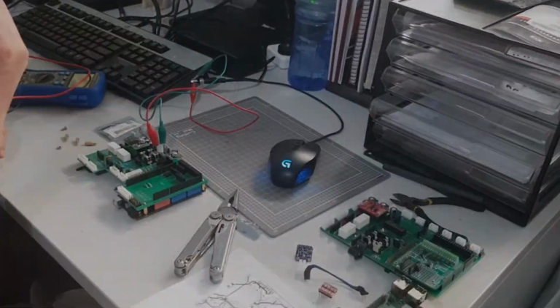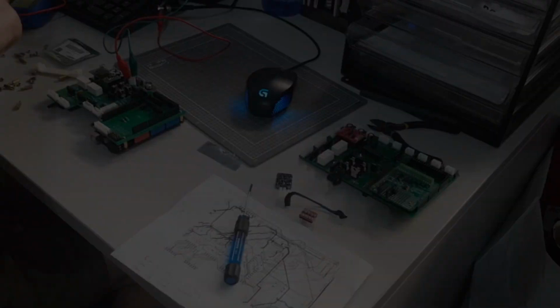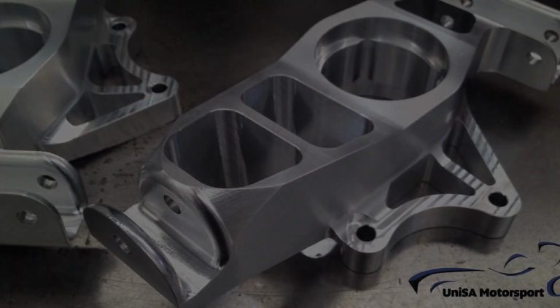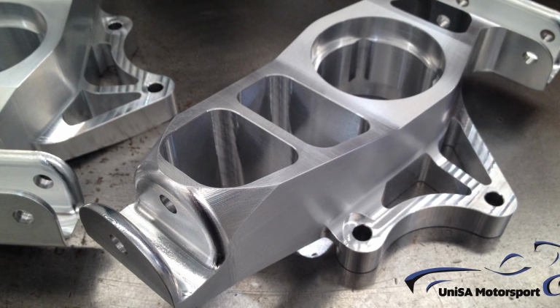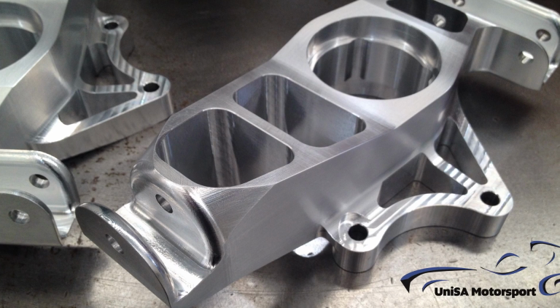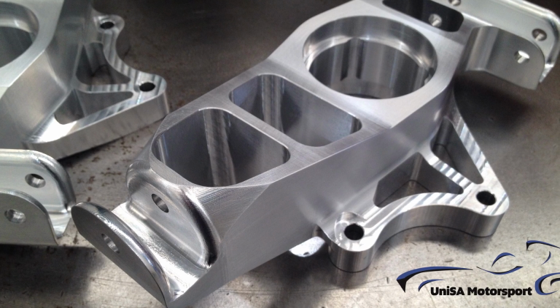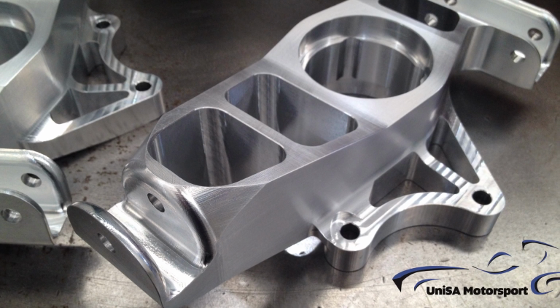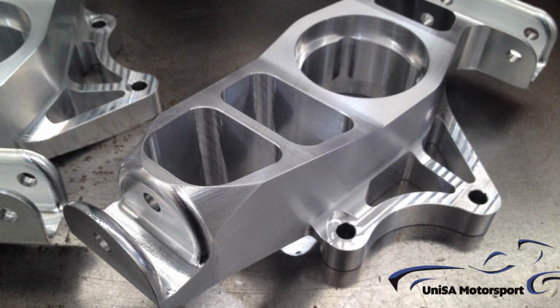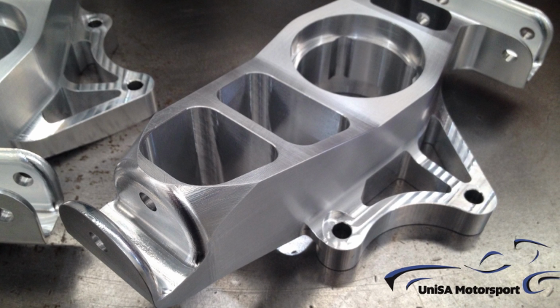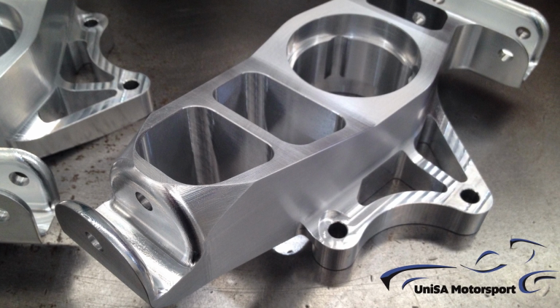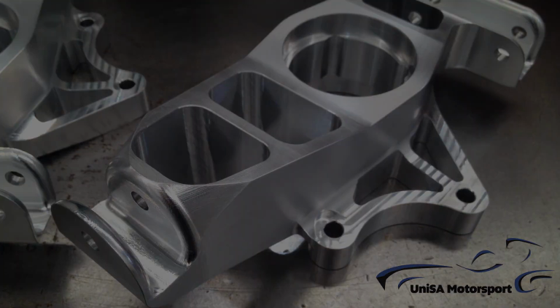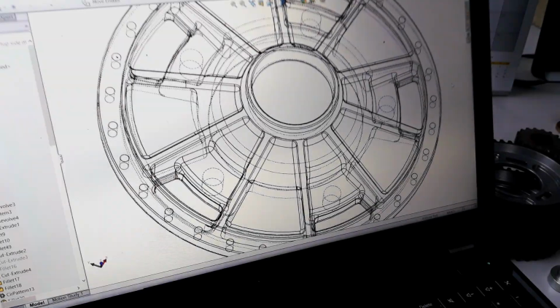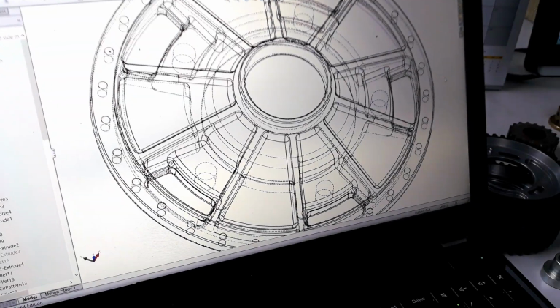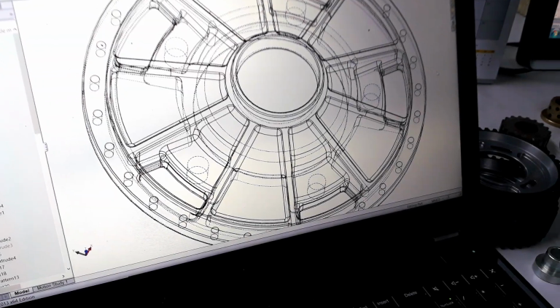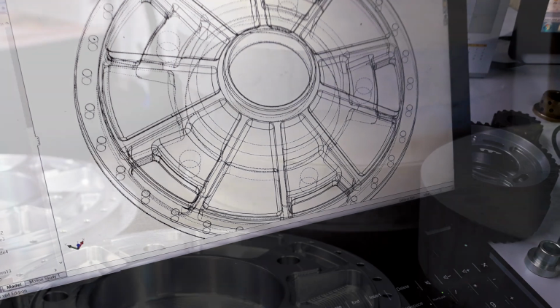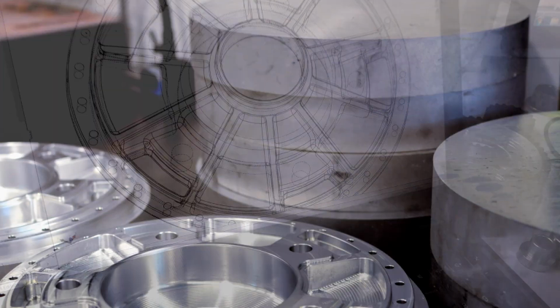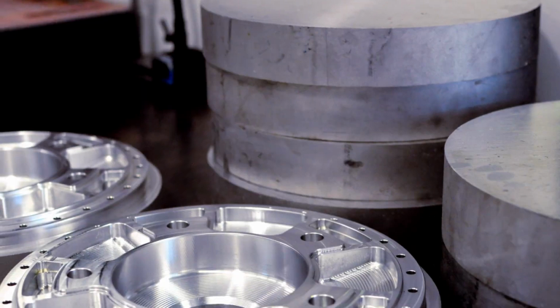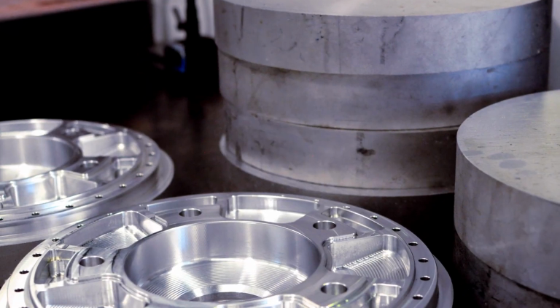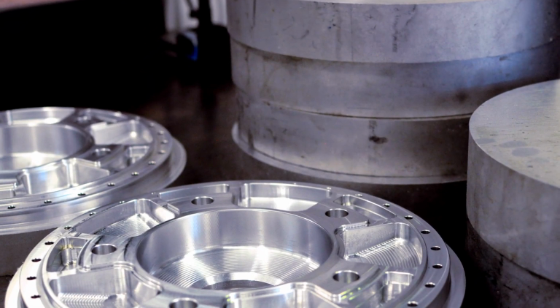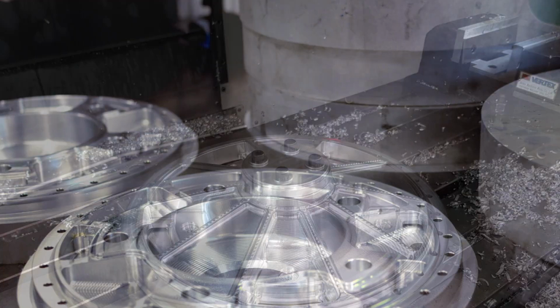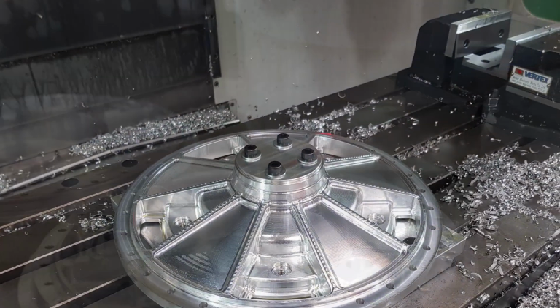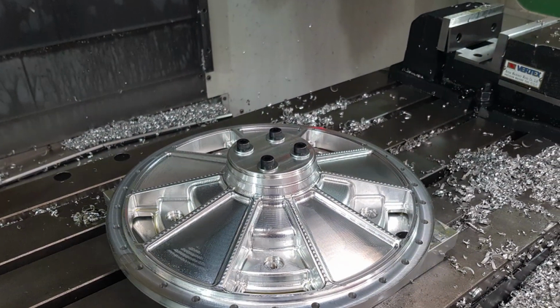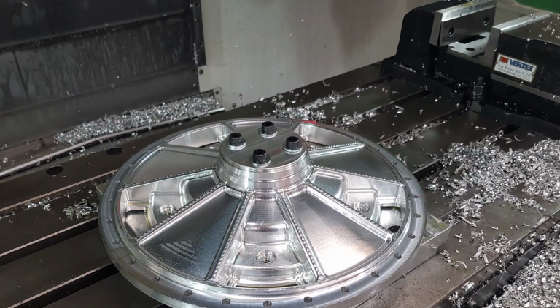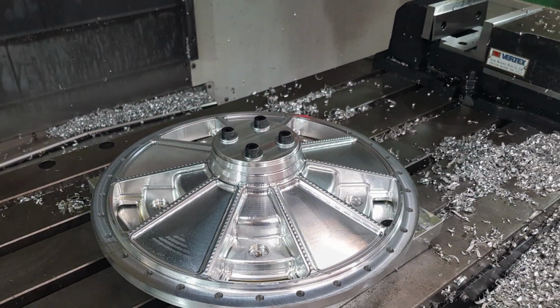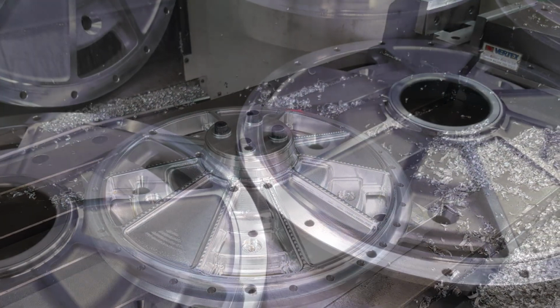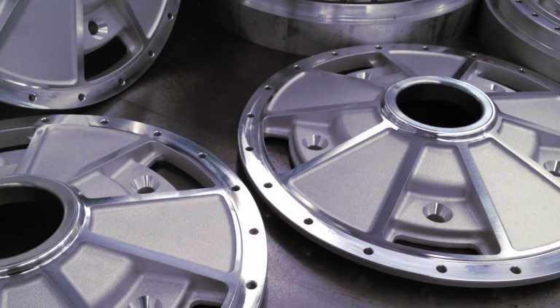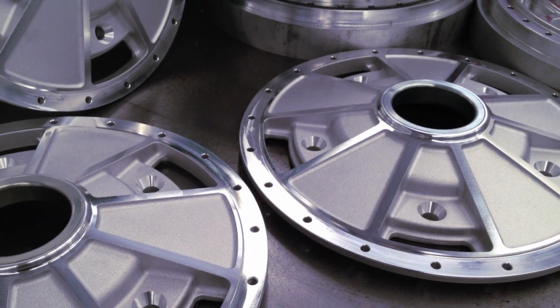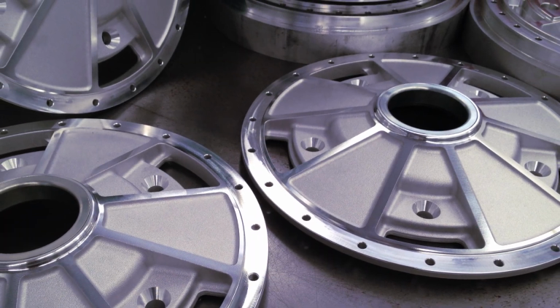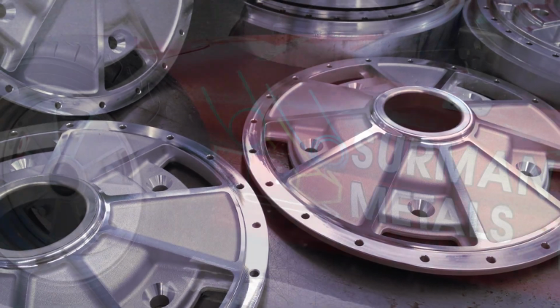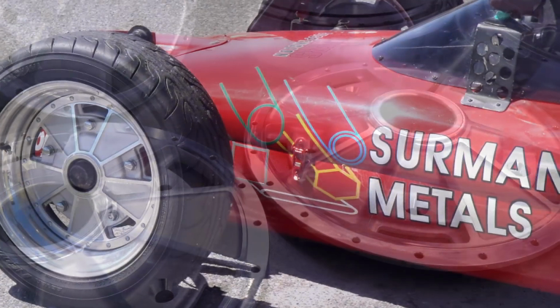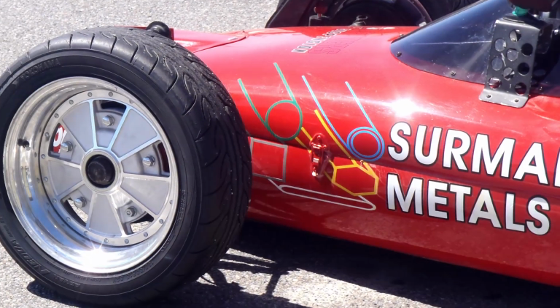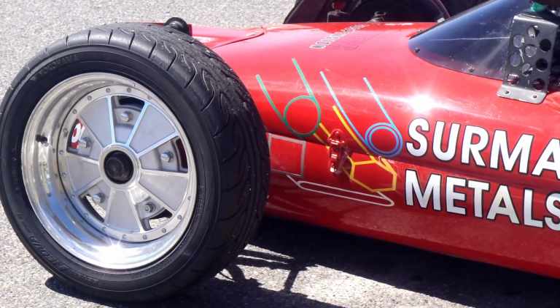This is a bracket that we machine for the UniSA Formula team, to show you an idea of the sort of complex parts that we can make. This is a wheel inner for a three-piece wheel that we designed, engineered, and machined from 6061 billet, which ended up on Rob Sermon's Formula V race car.